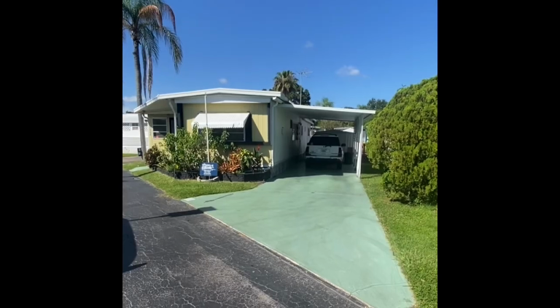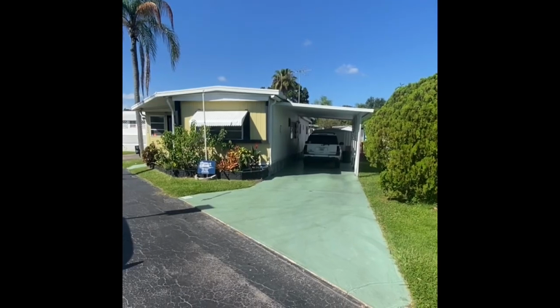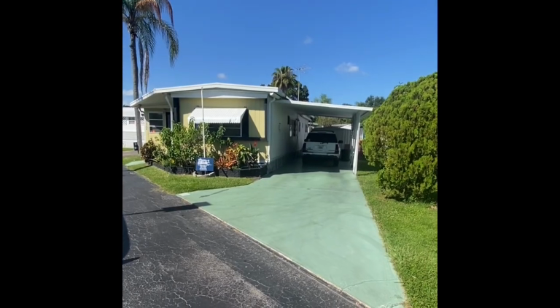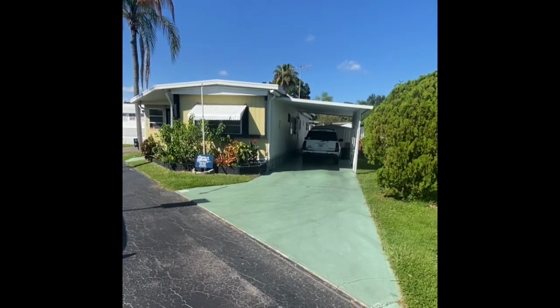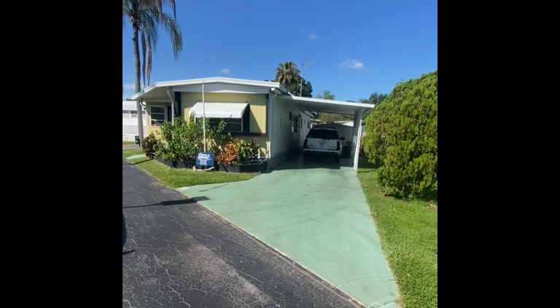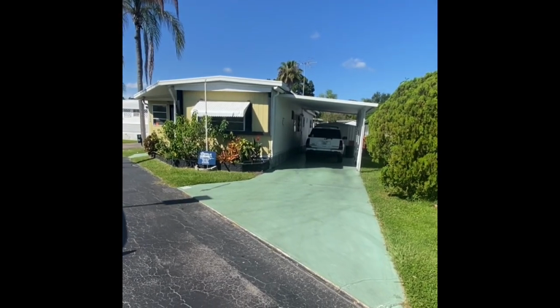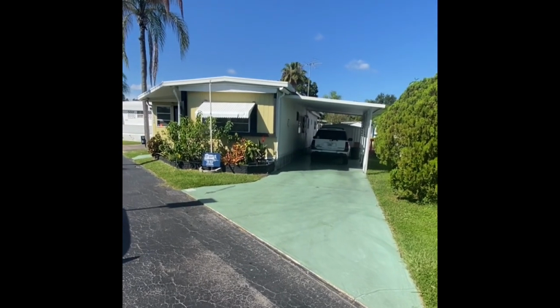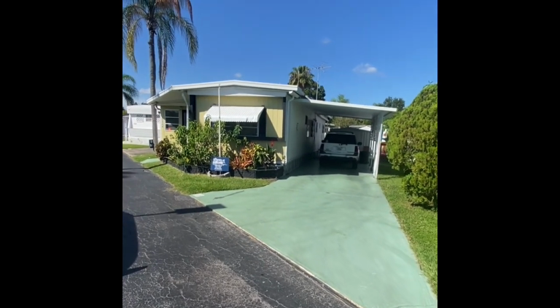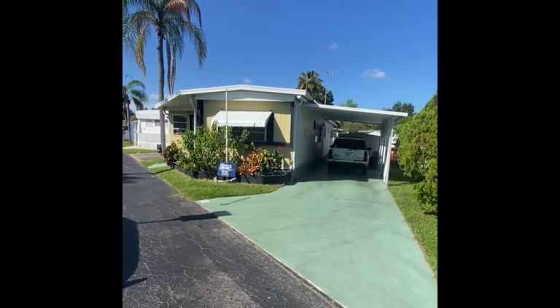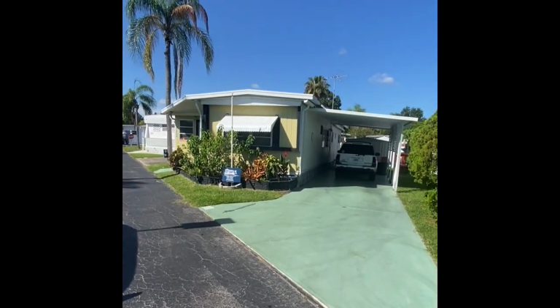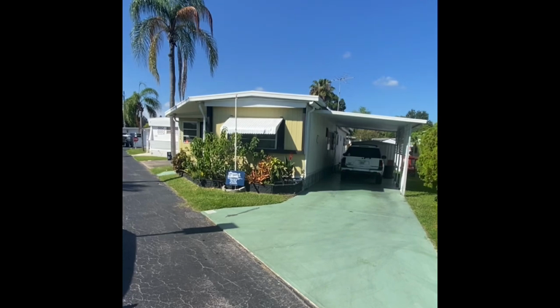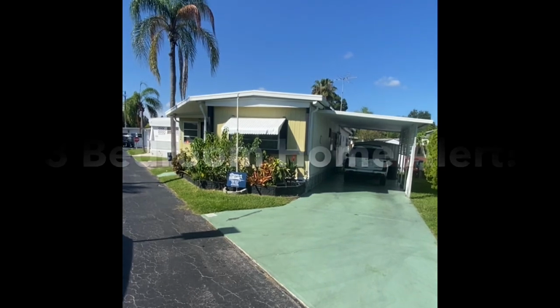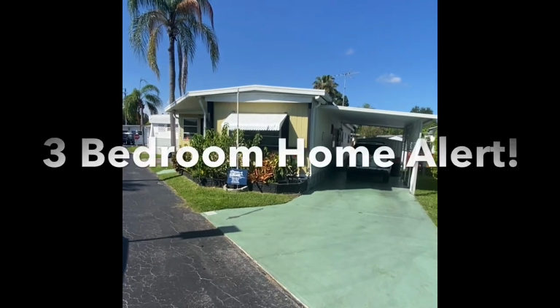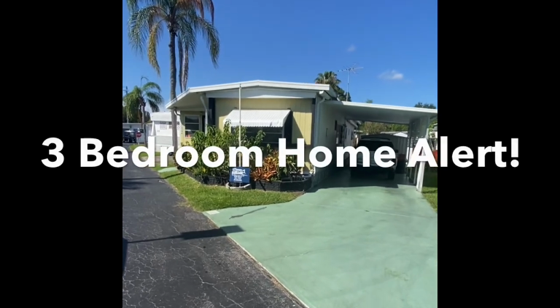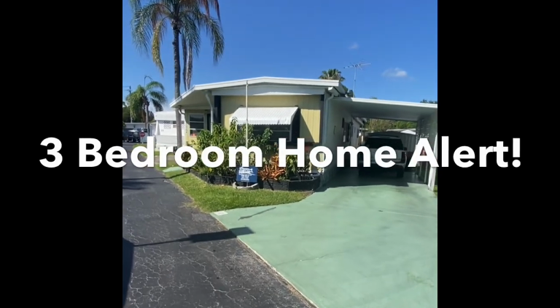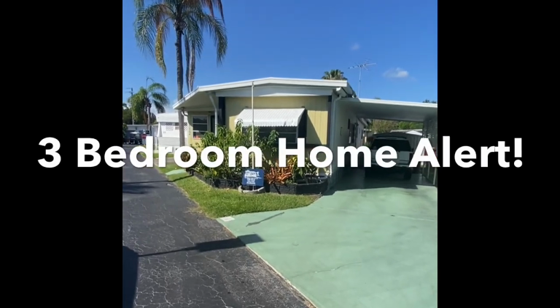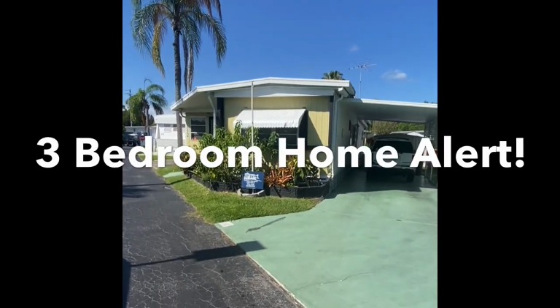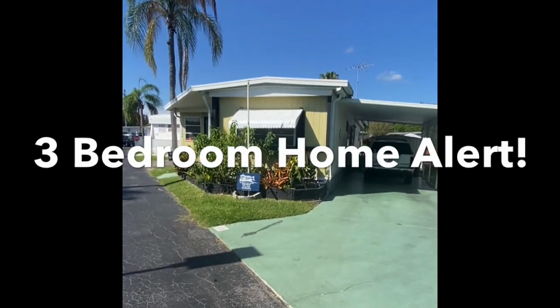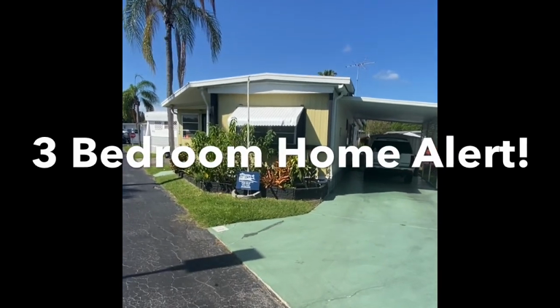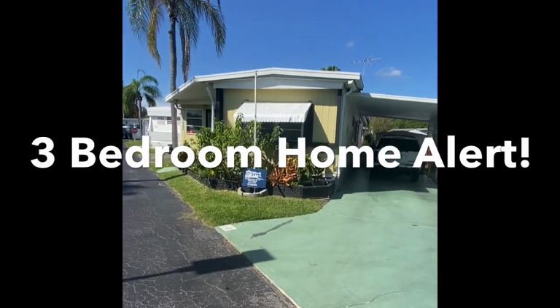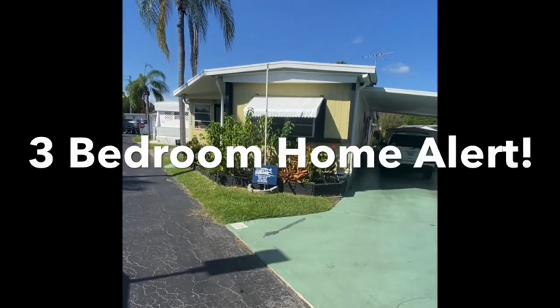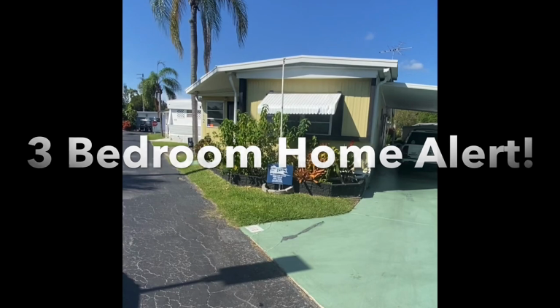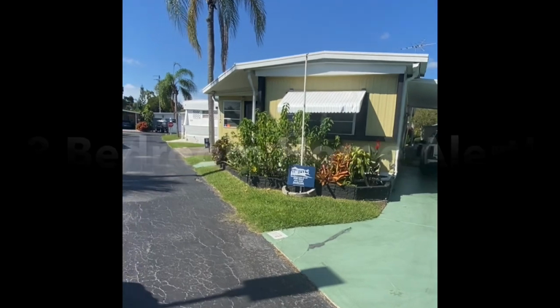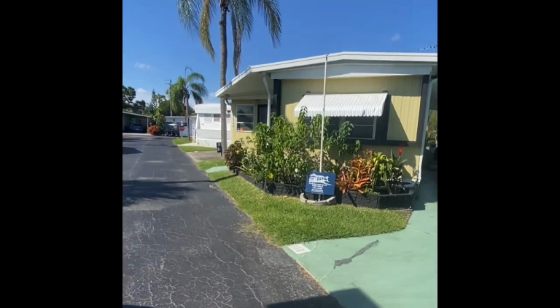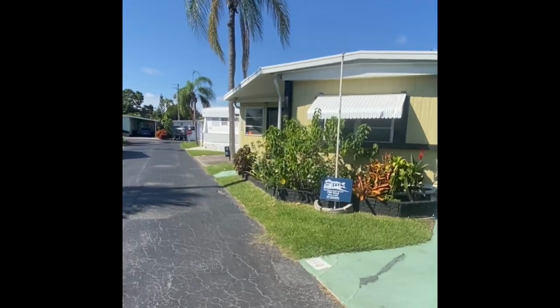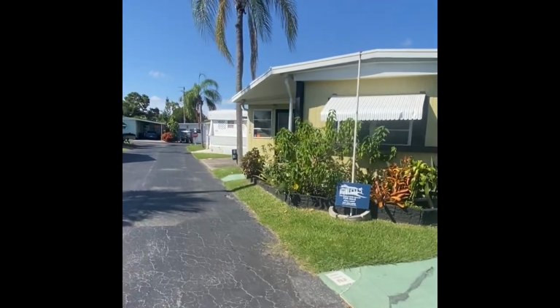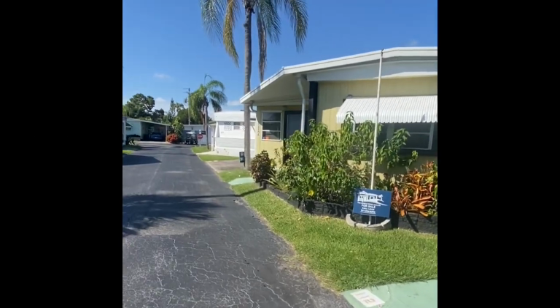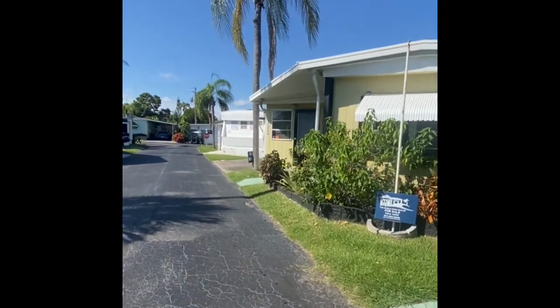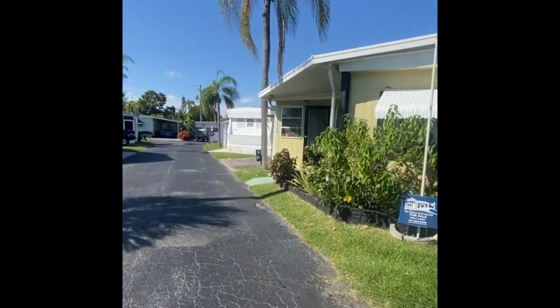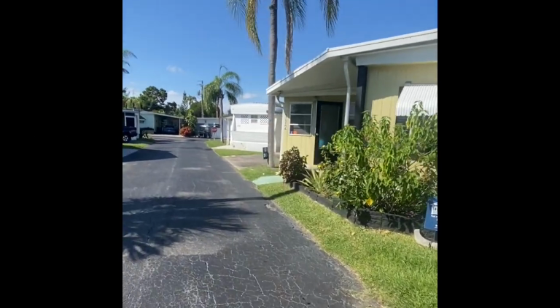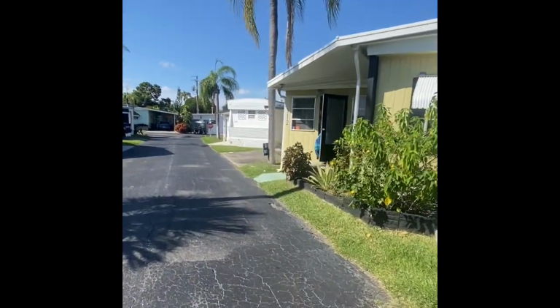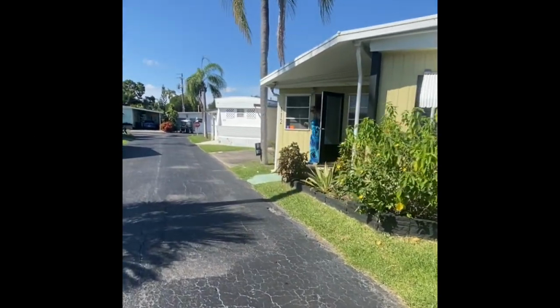Thank you for joining us this morning in lovely Sarasota, Florida. We have a three-bedroom, two-bathroom mobile home in the heart of Sarasota. We're meeting up with Leah, one of our sales agents here, to tour us through the property this morning.